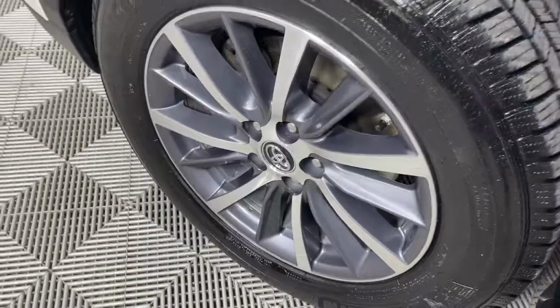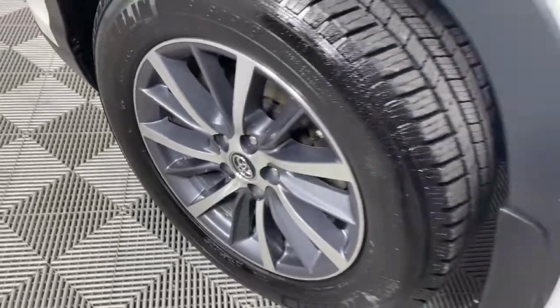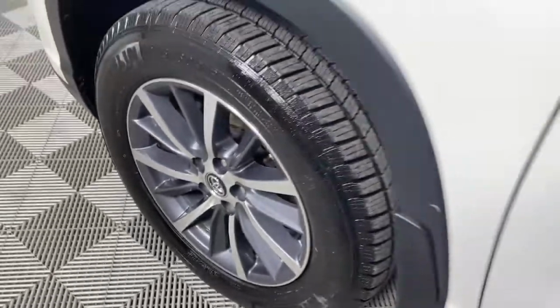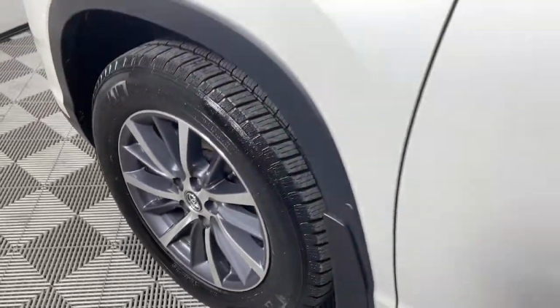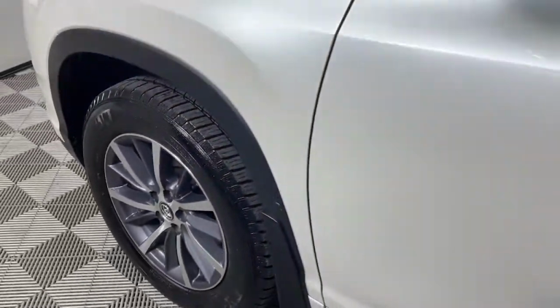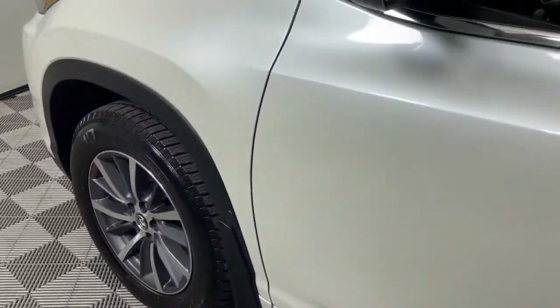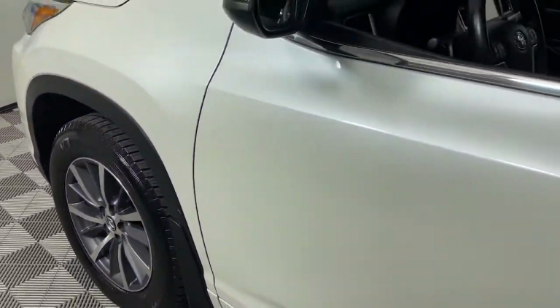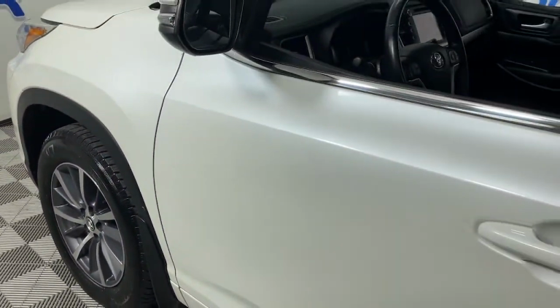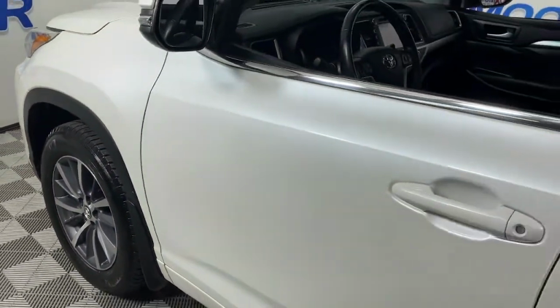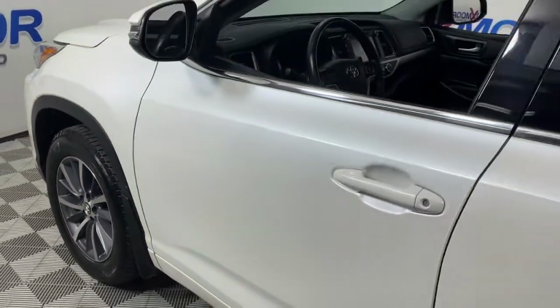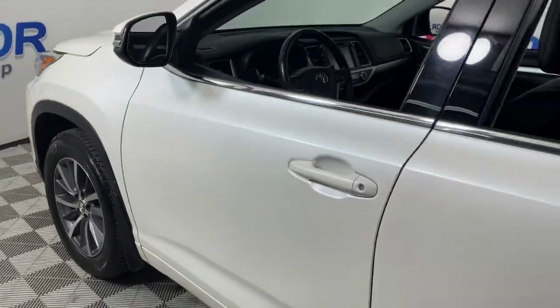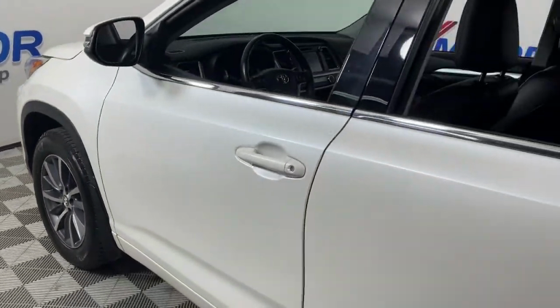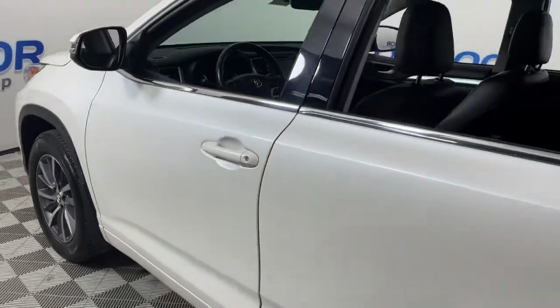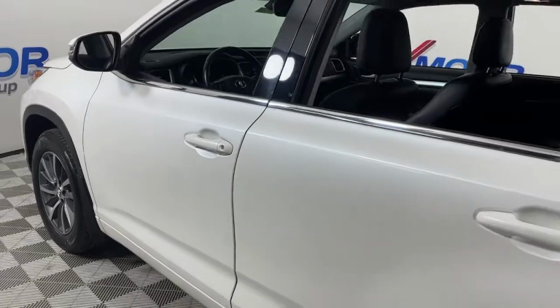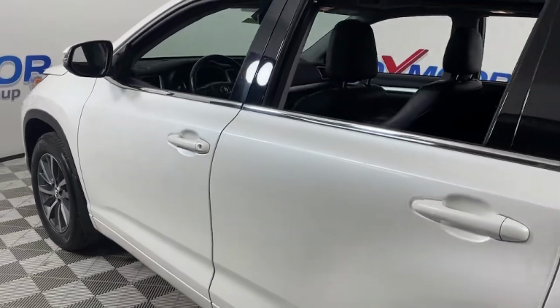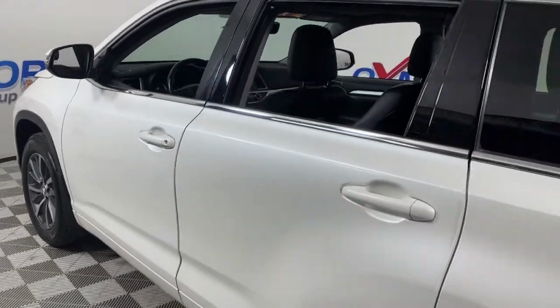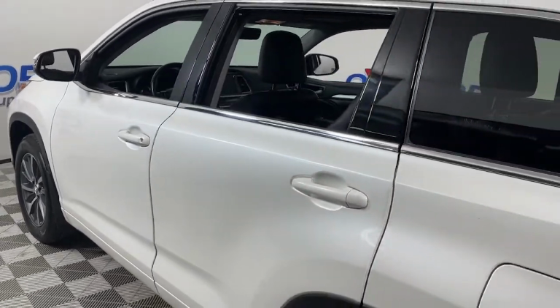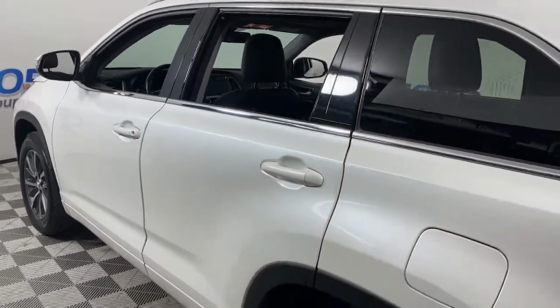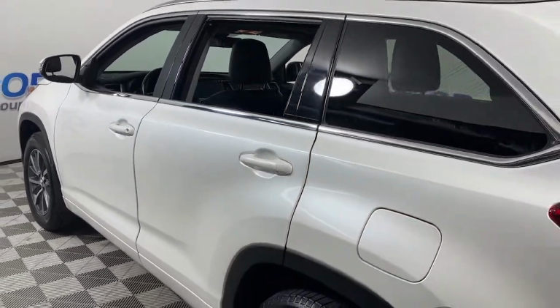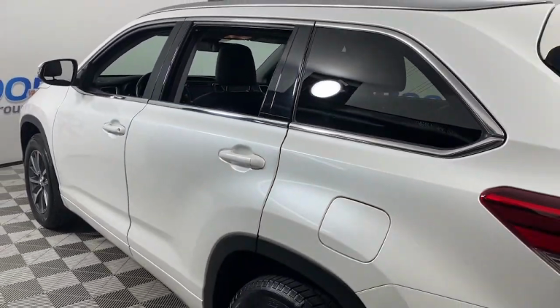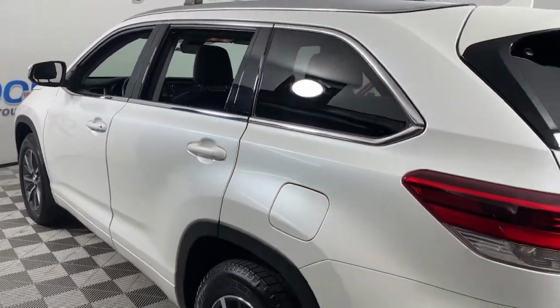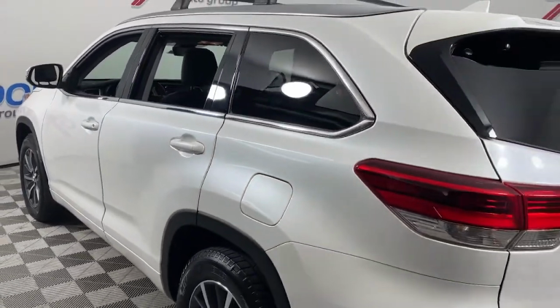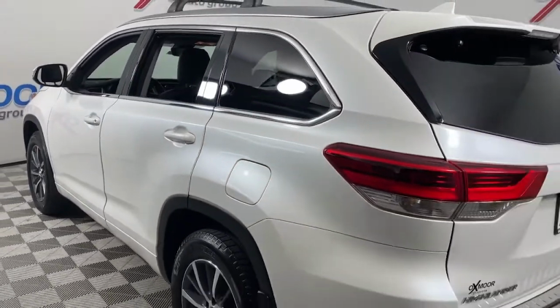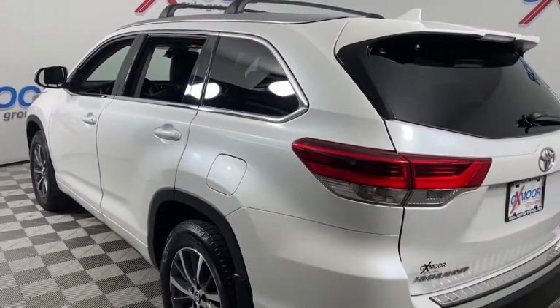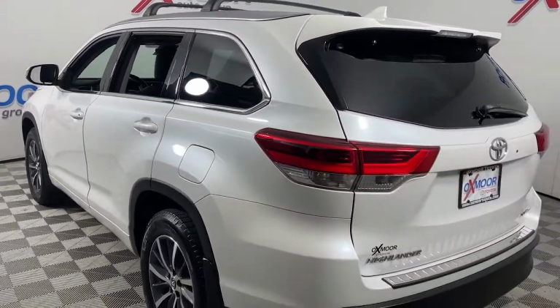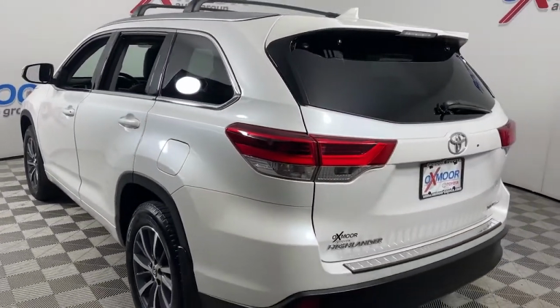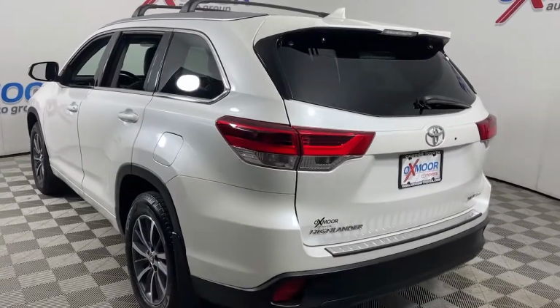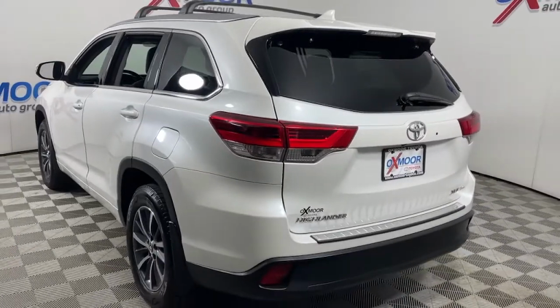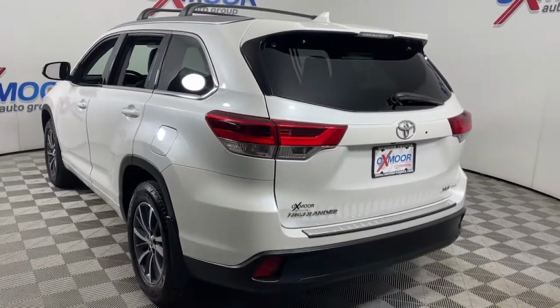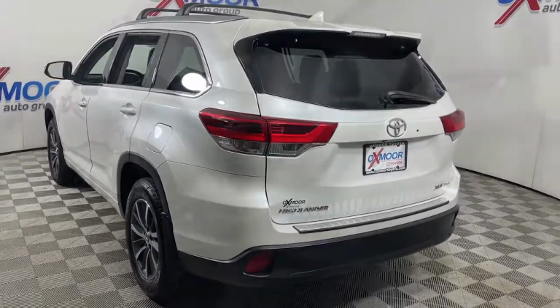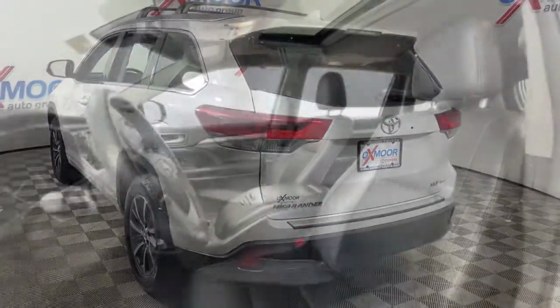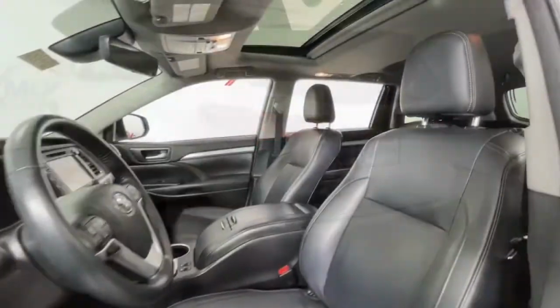Introducing the 2017 Toyota Highlander. This vehicle is an outstanding buy with fewer than 90,000 miles on the odometer. Here's a sleek and sporty Toyota Highlander your family will love.